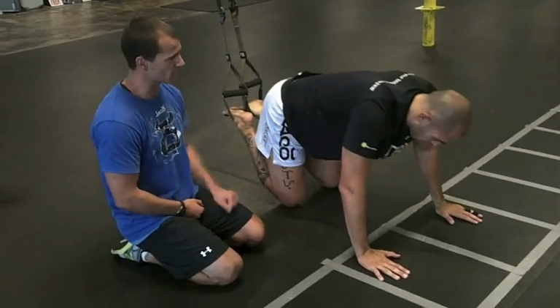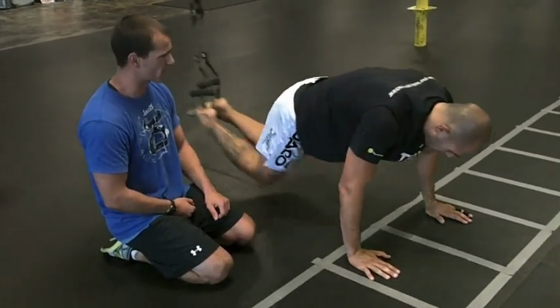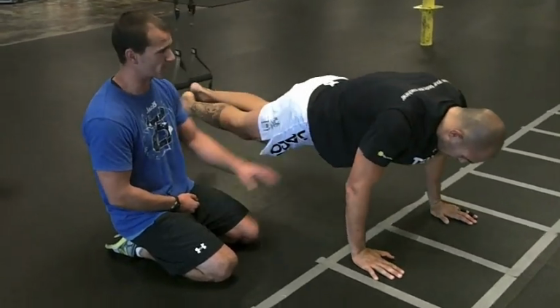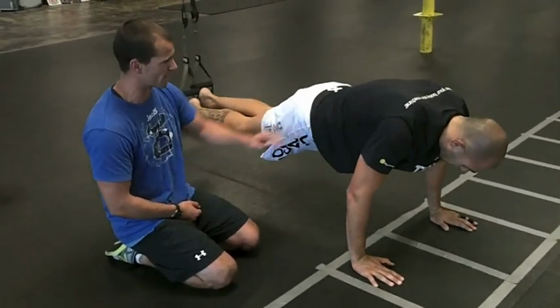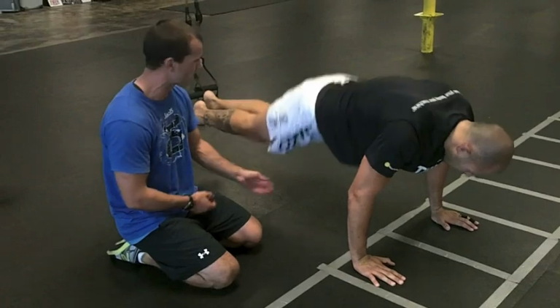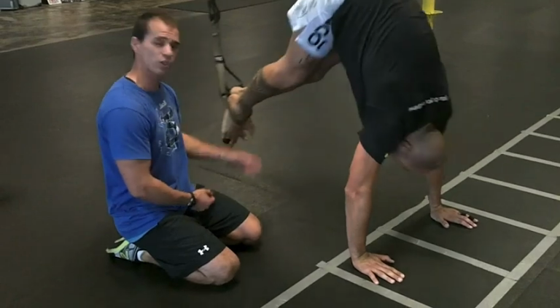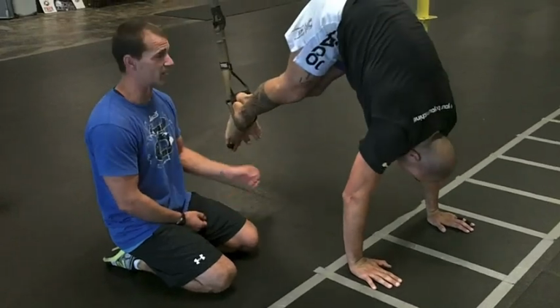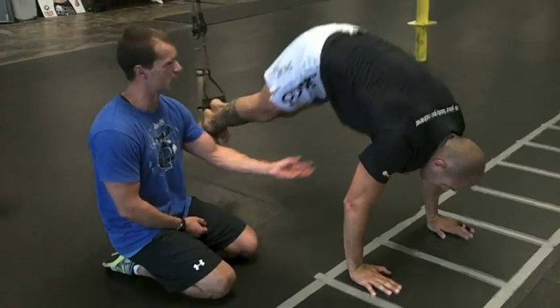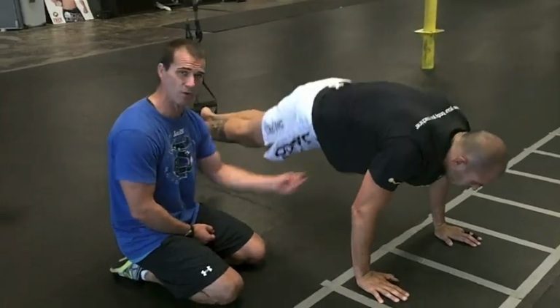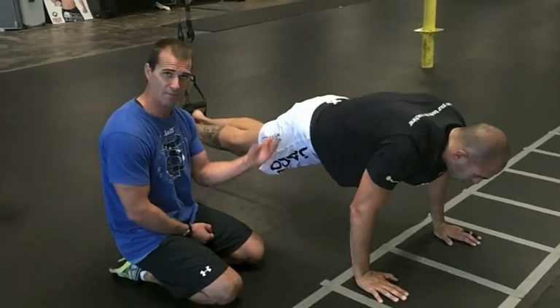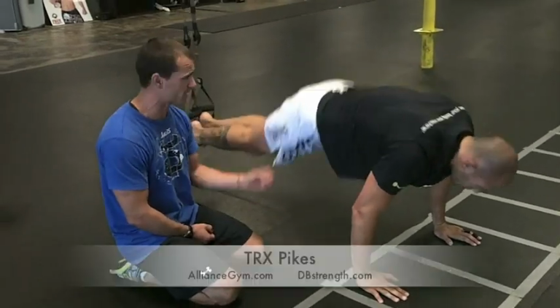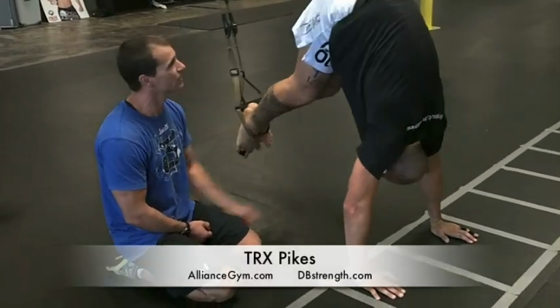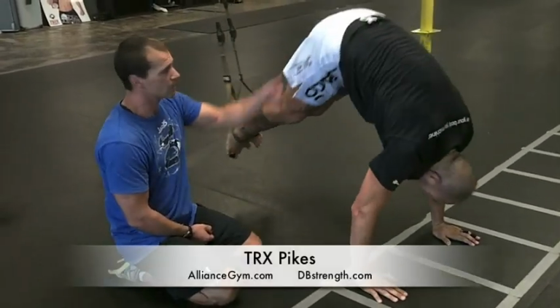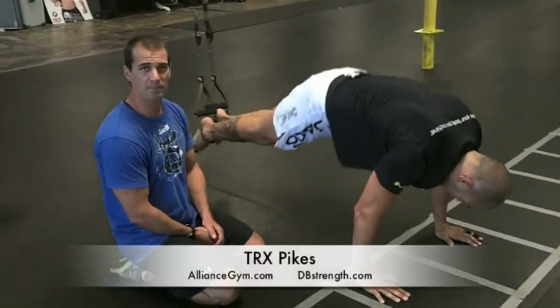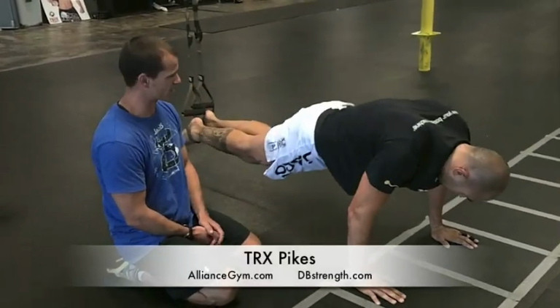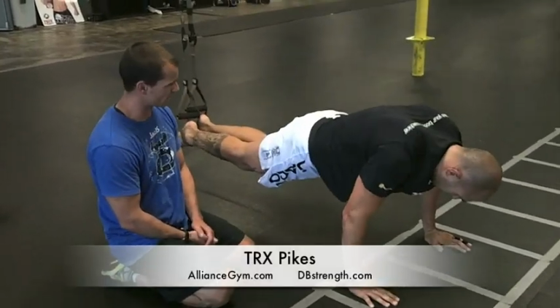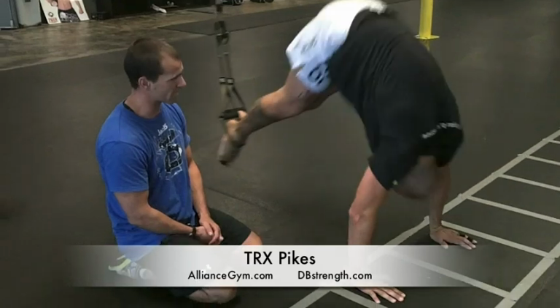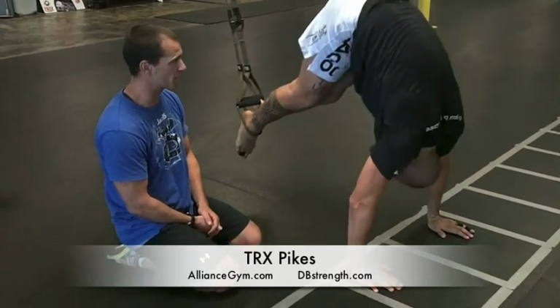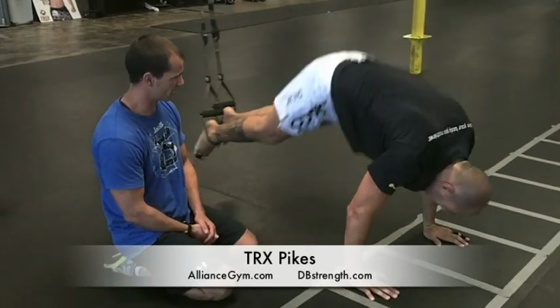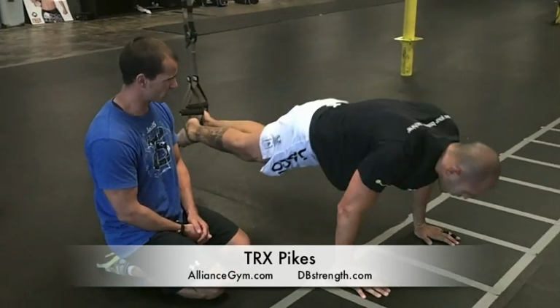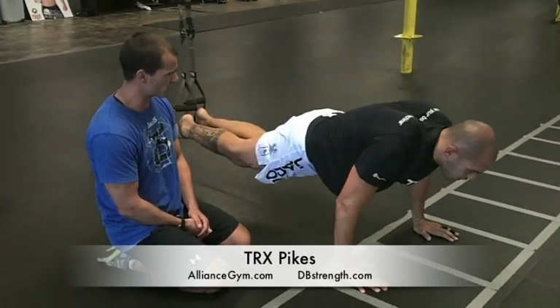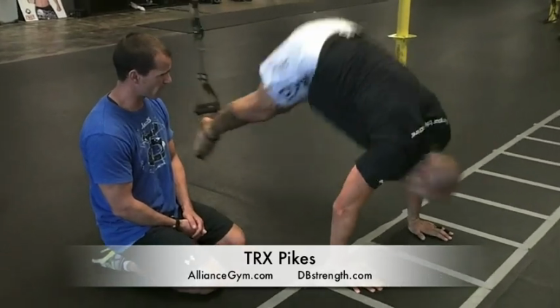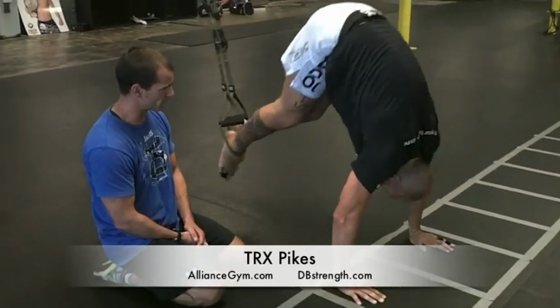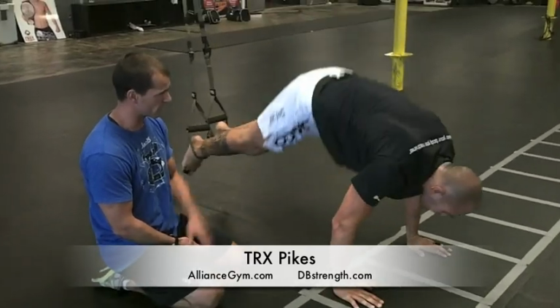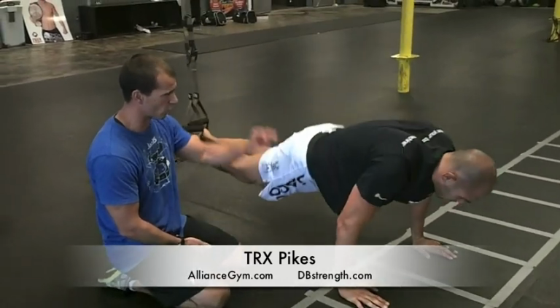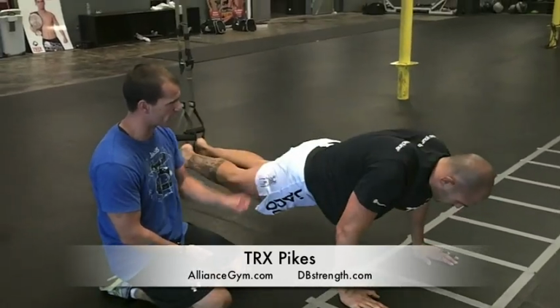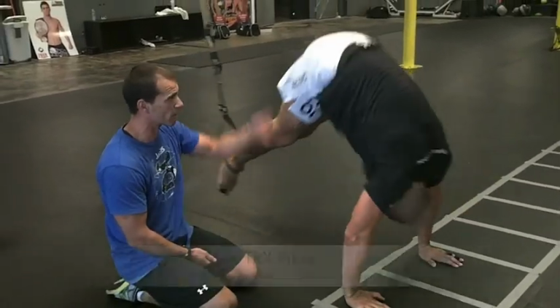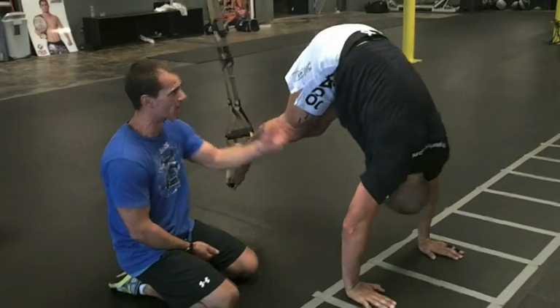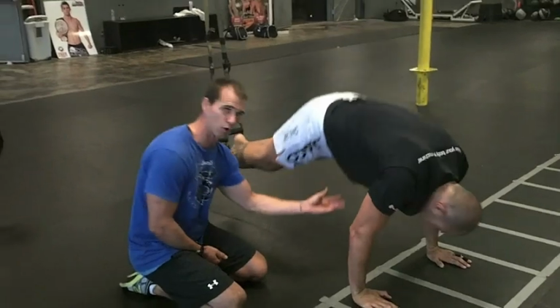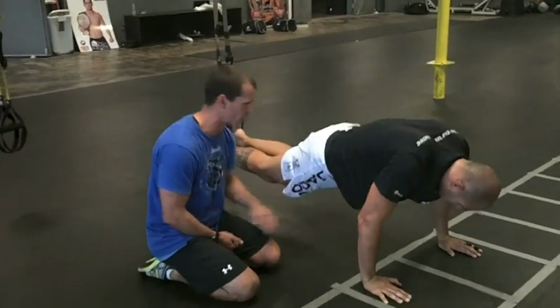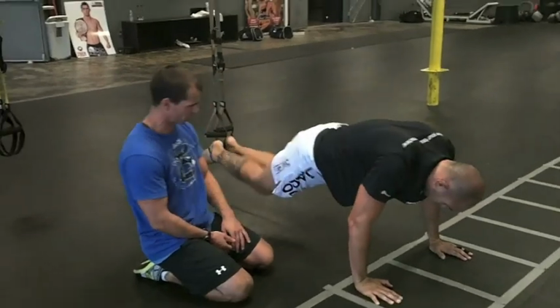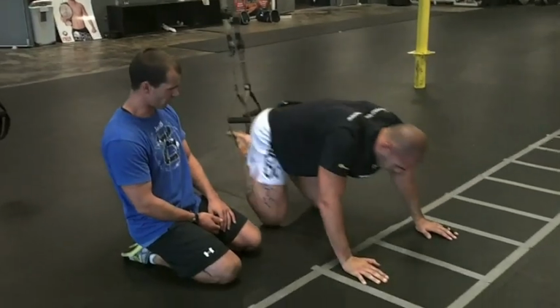Next one's going to be a pike — same setup, just no bend of the knees. We're just drawing those abs in, keeping them tight, lifting the hips high to the sky. It's also called a jackknife or pike. Control on the way down, drive up, control down.